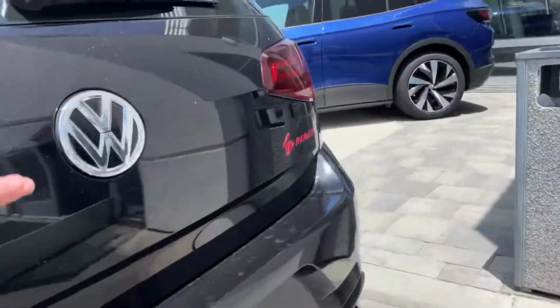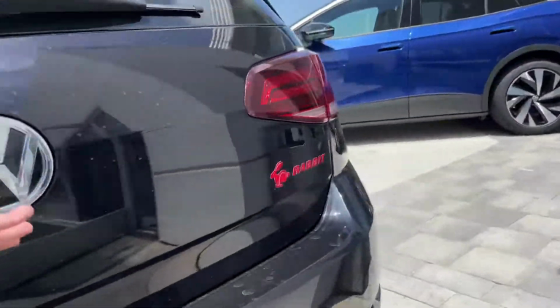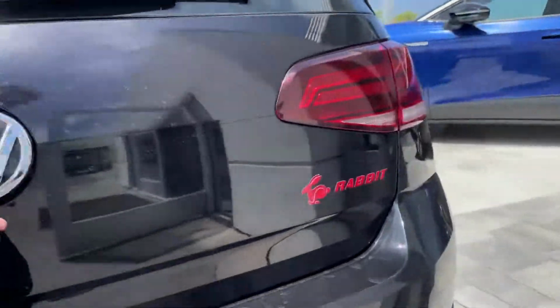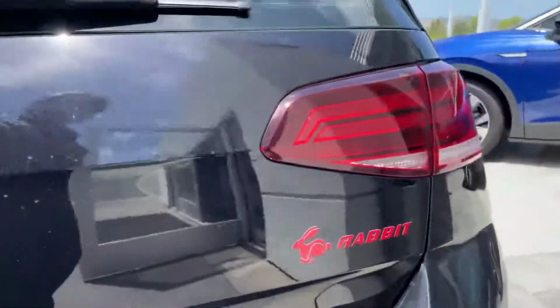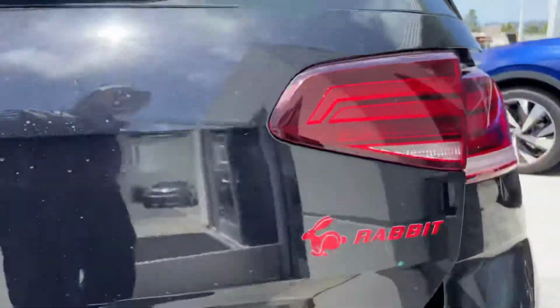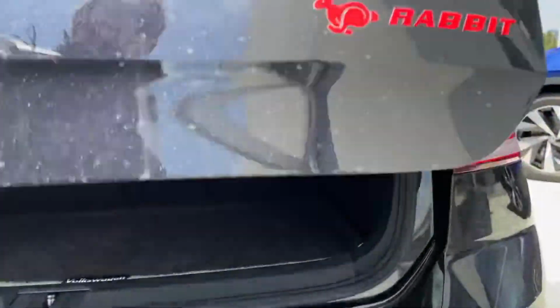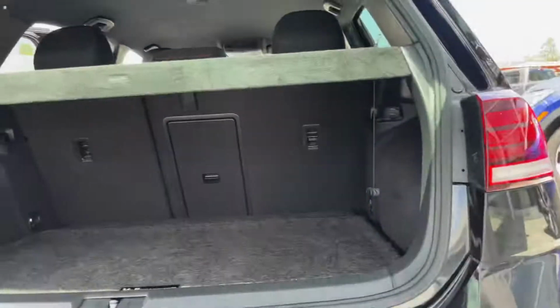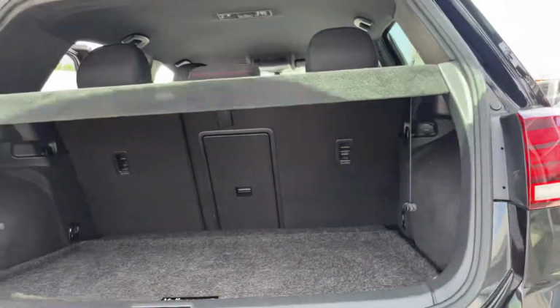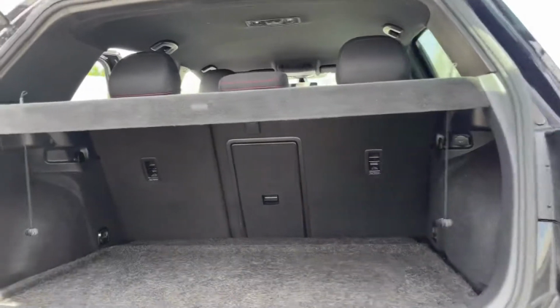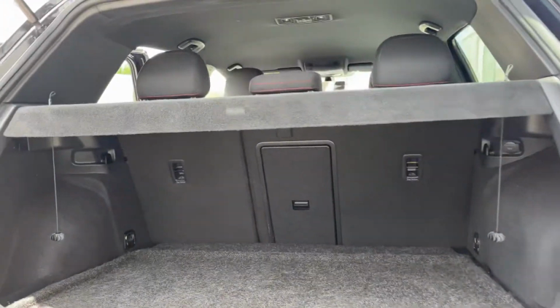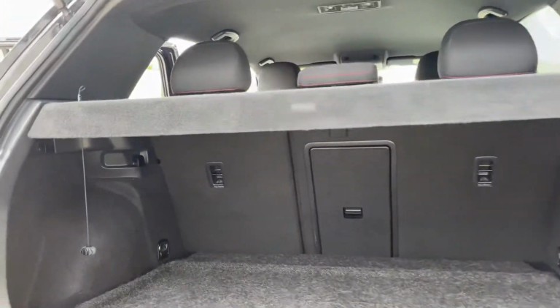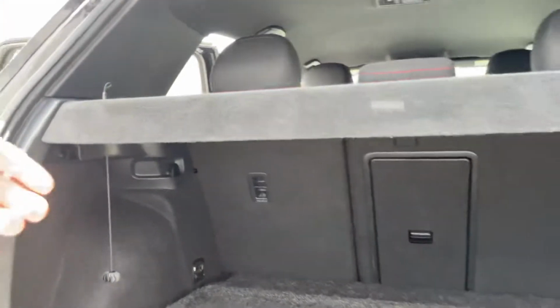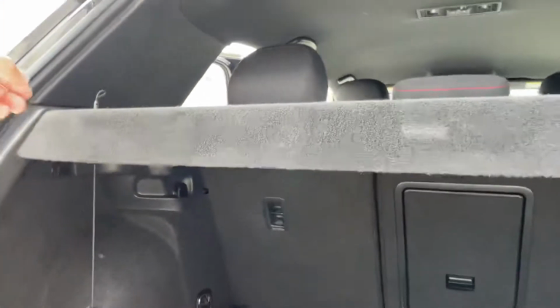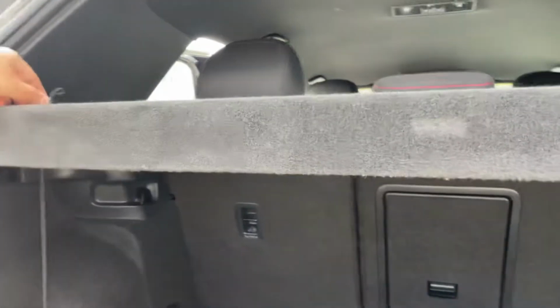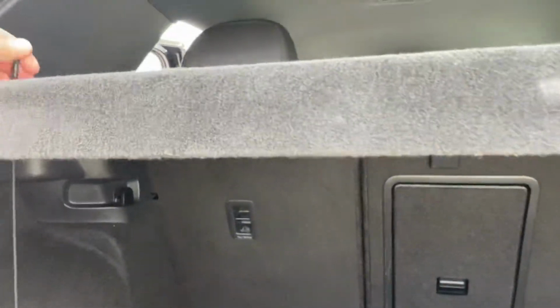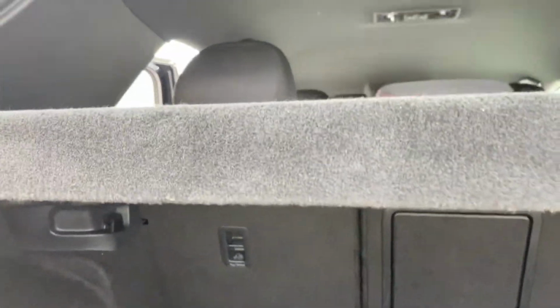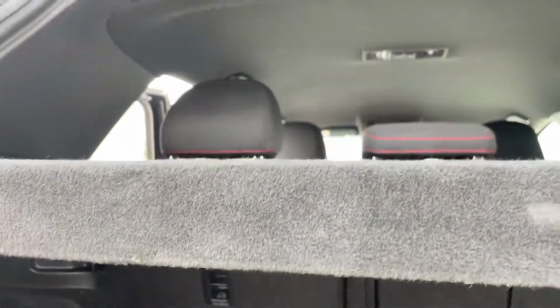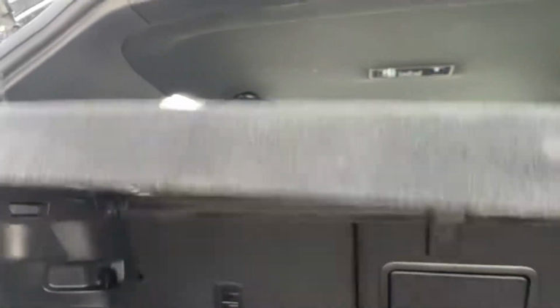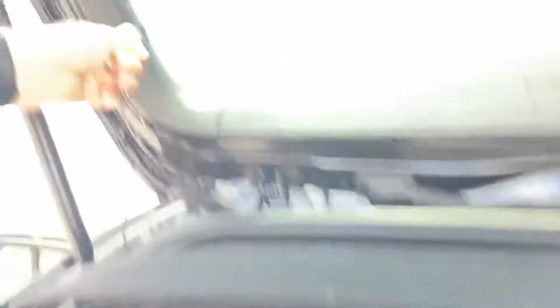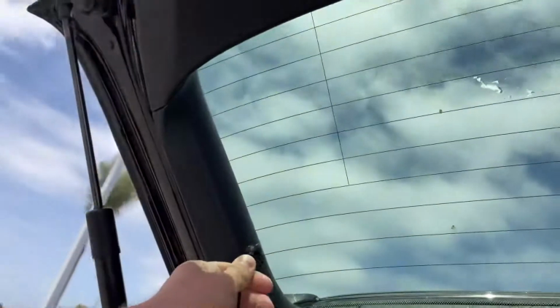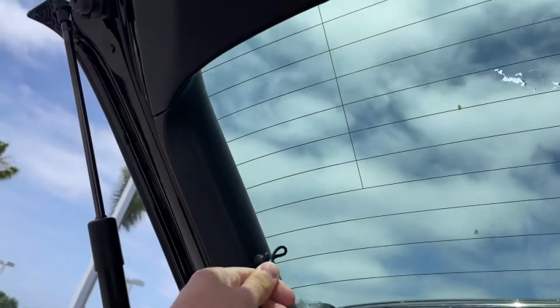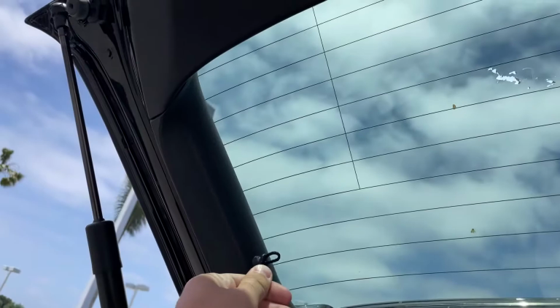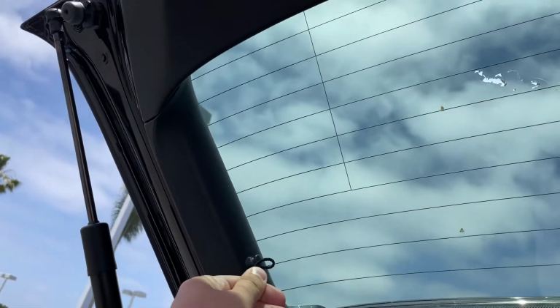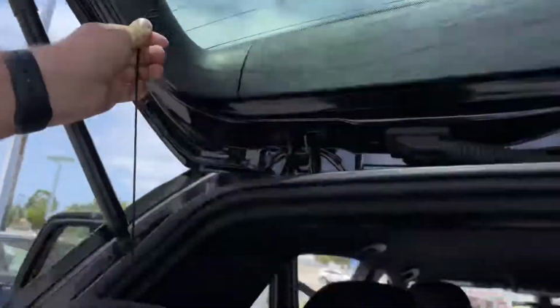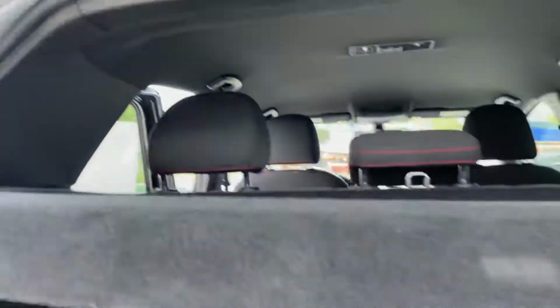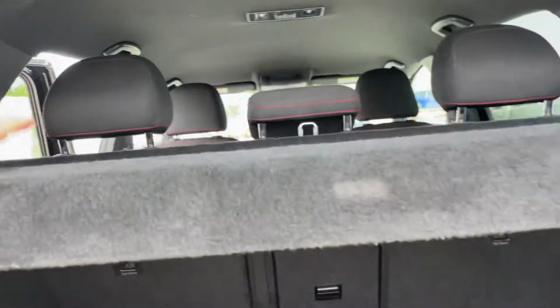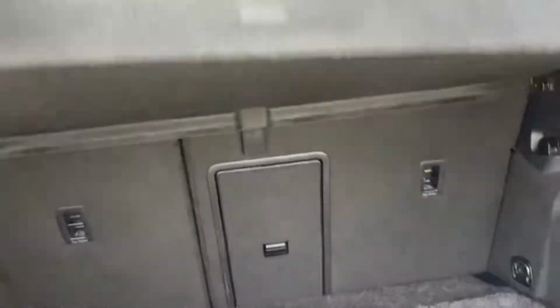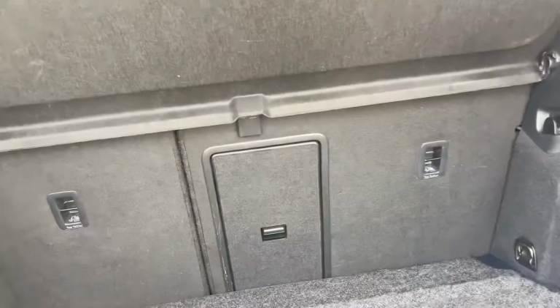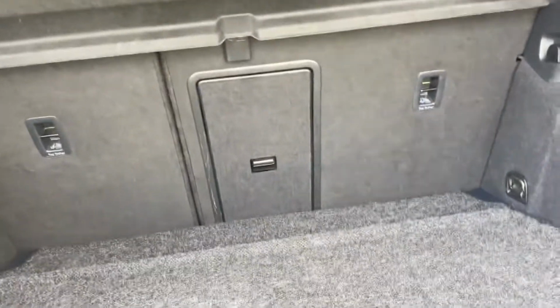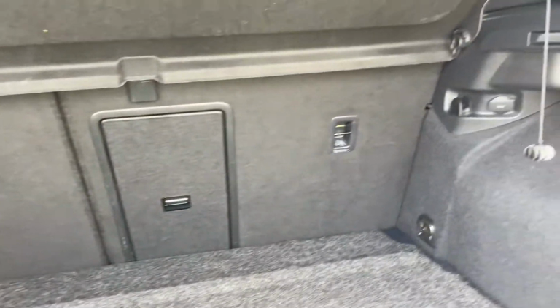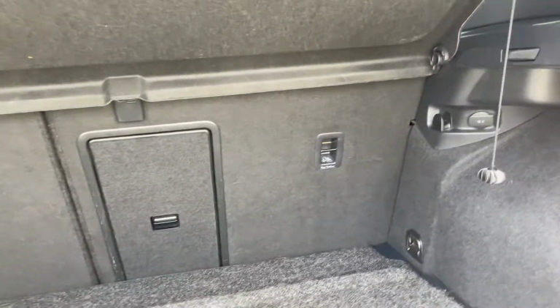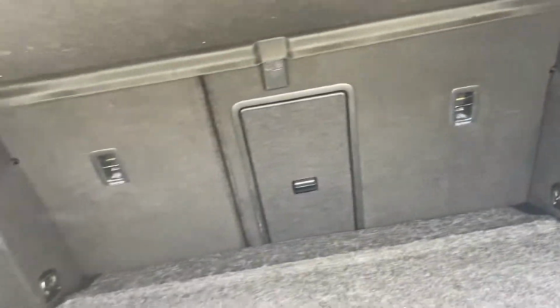The boot does come with the privacy cover, which you can just hook up there very easily, and there's a lot of space.